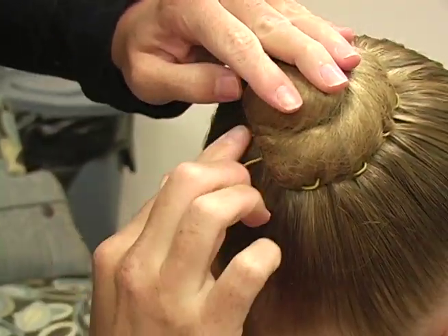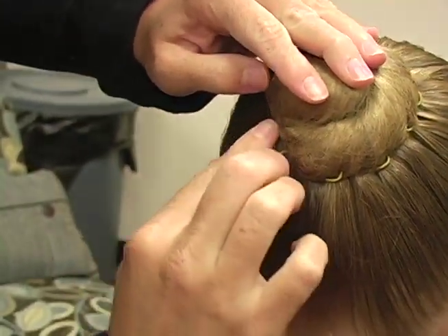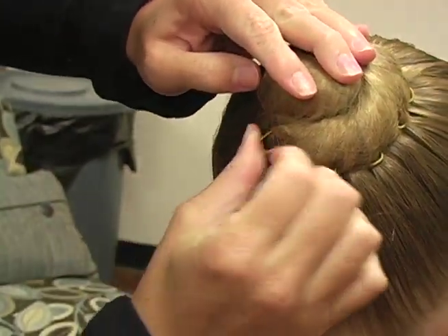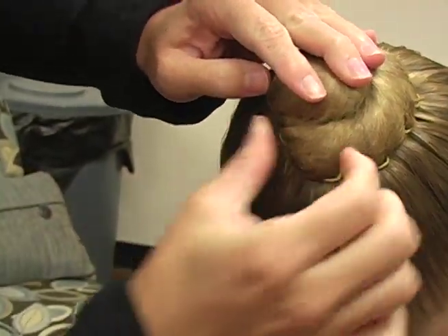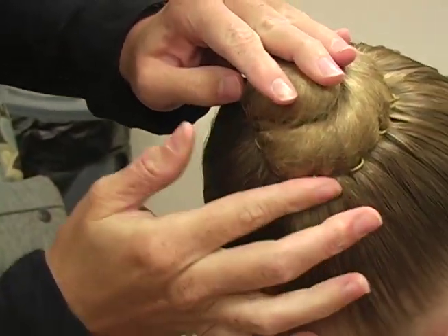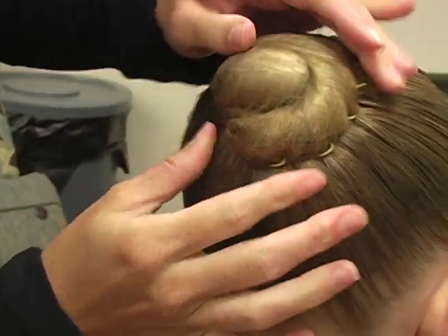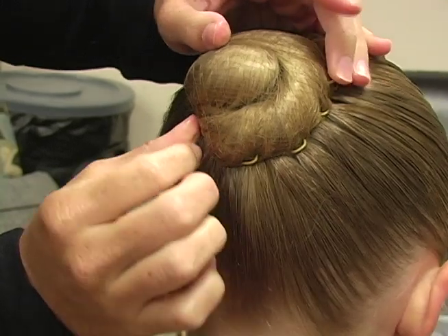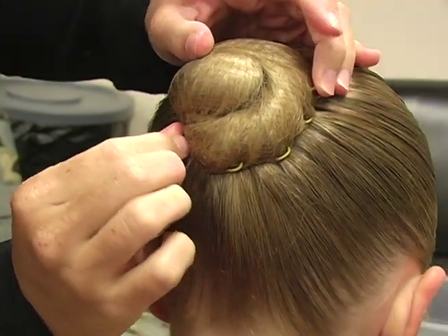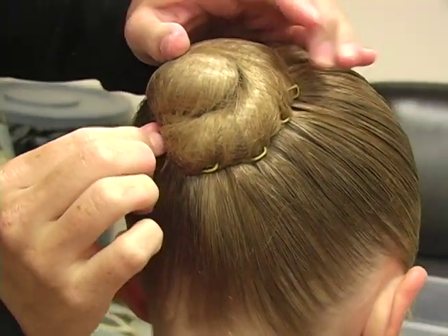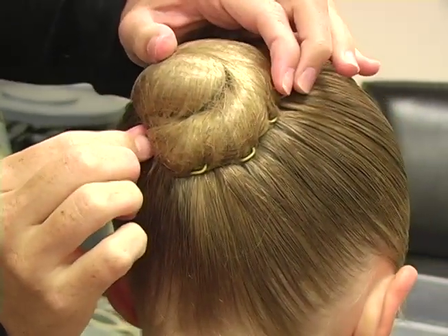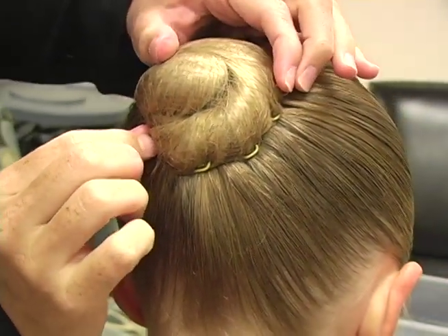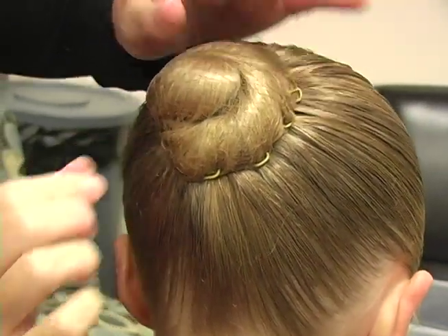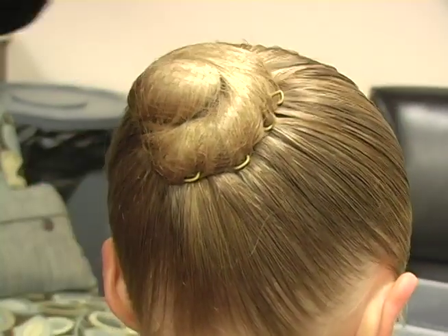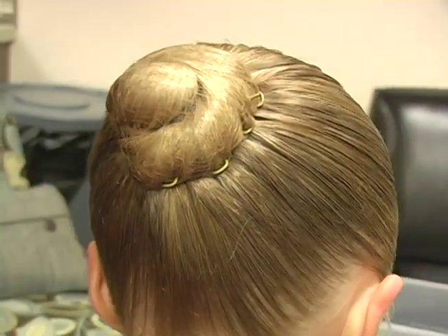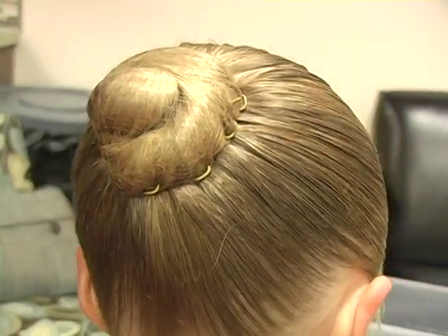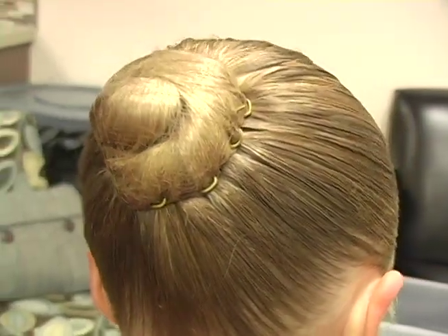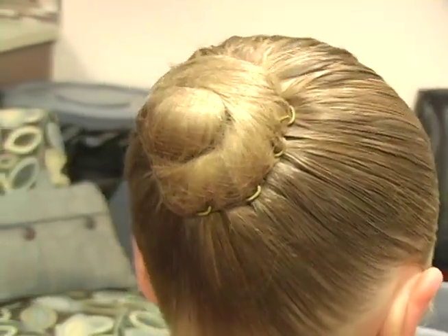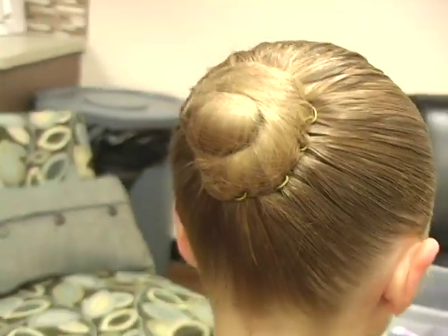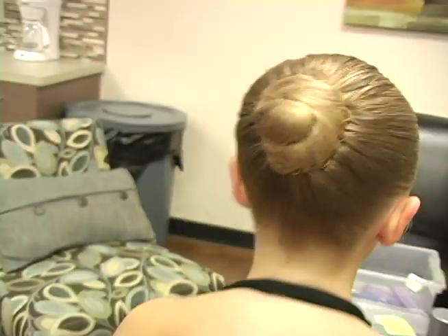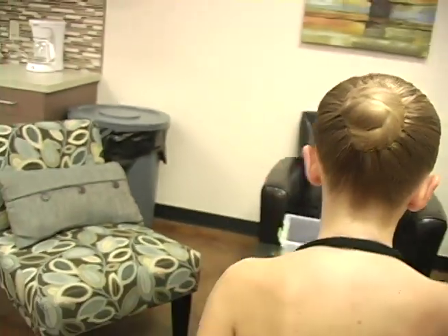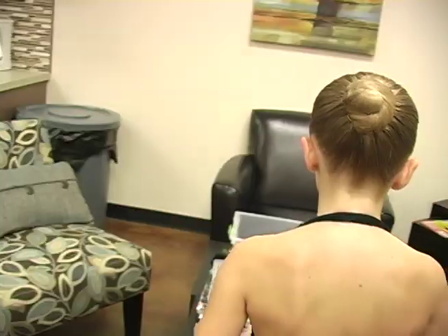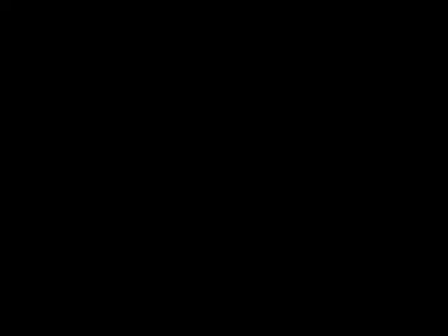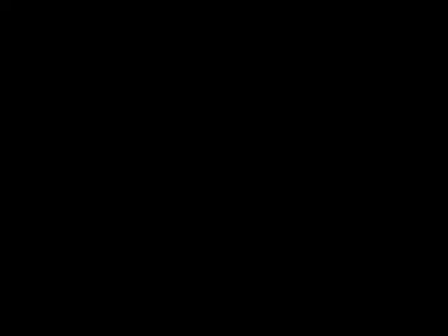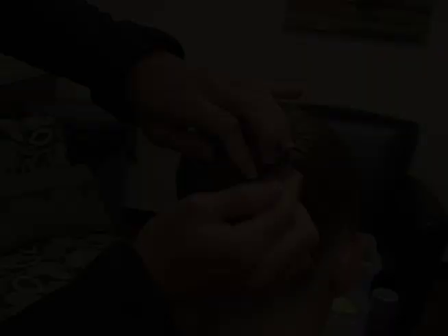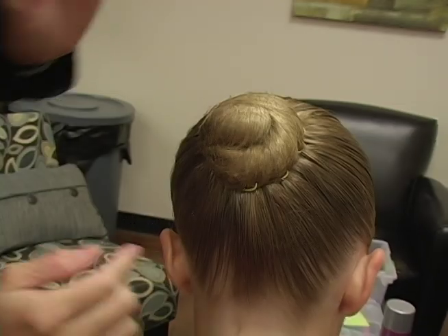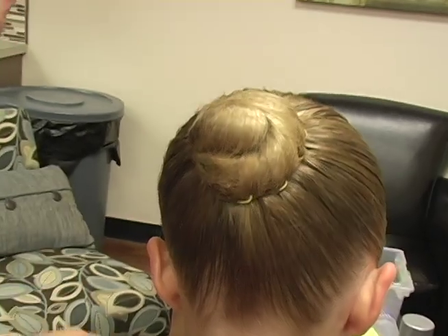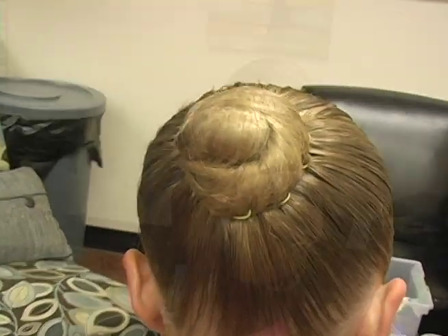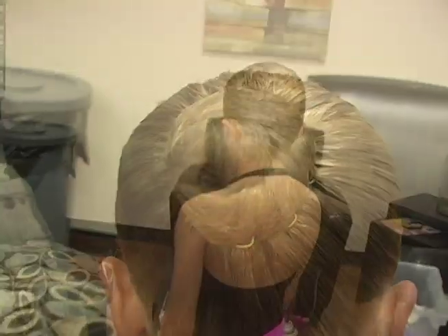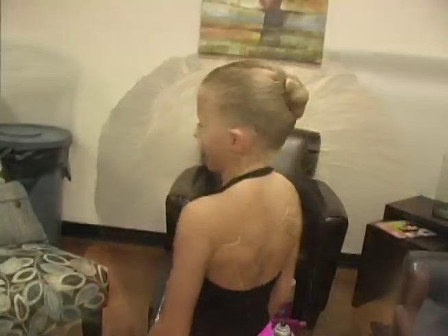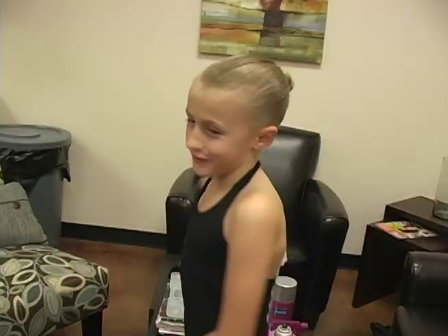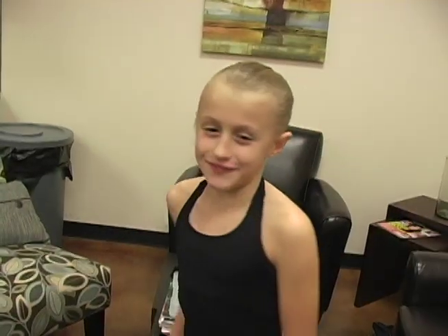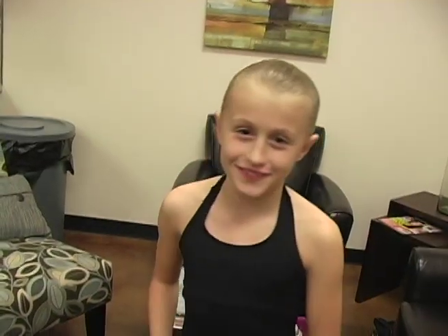That's it! Look at us with your new bun. Turn around. Beautiful. This is the bun. Bye!